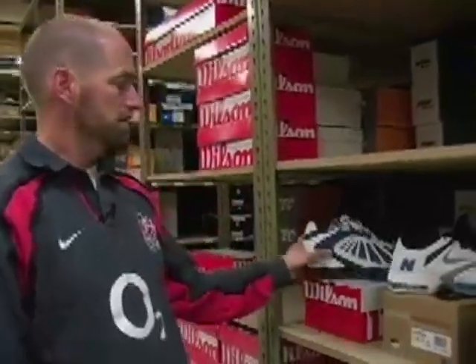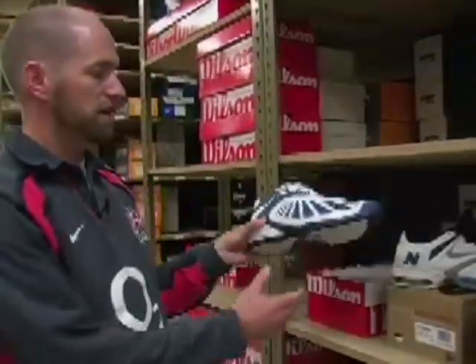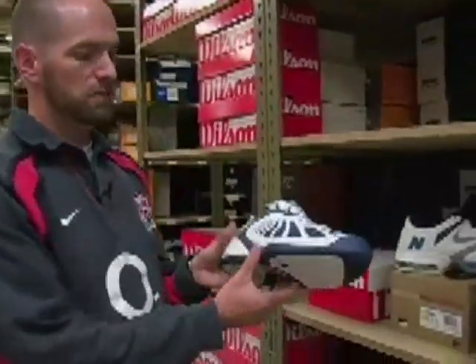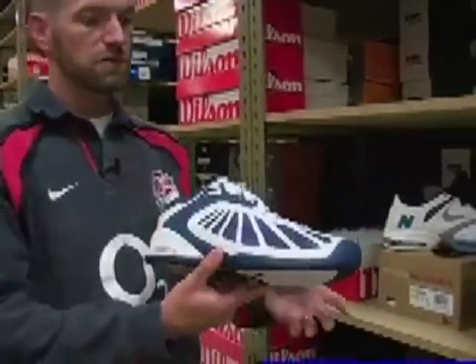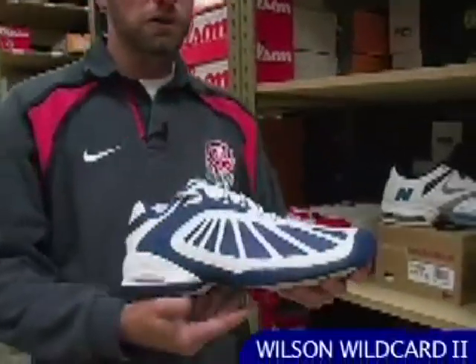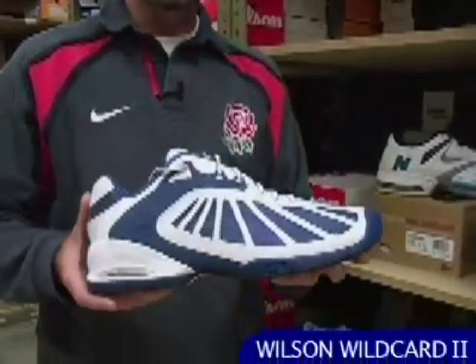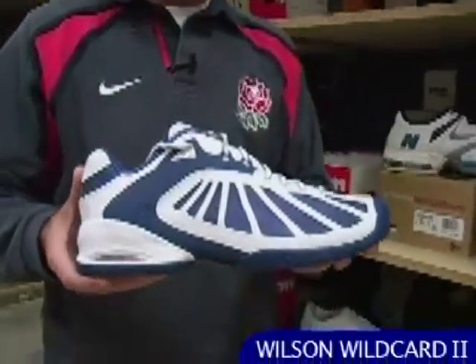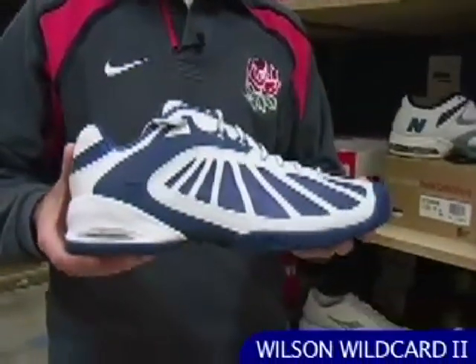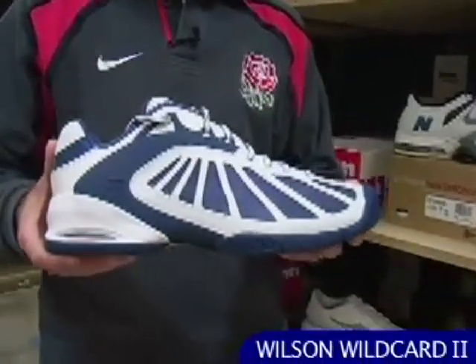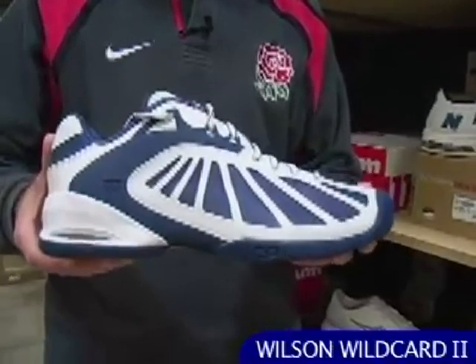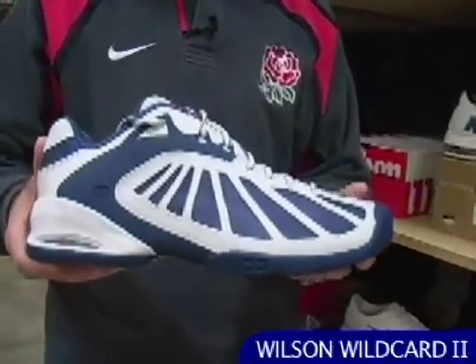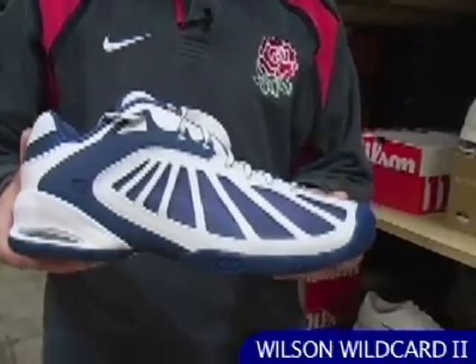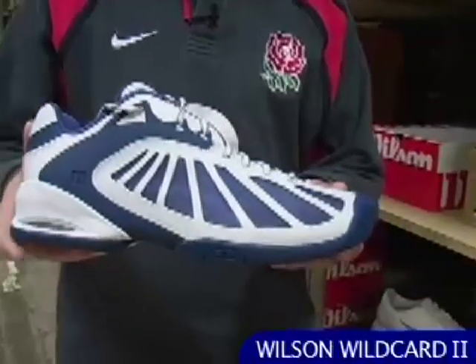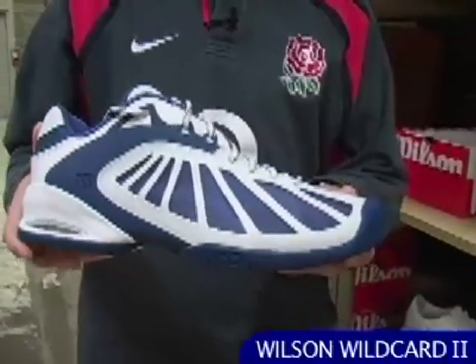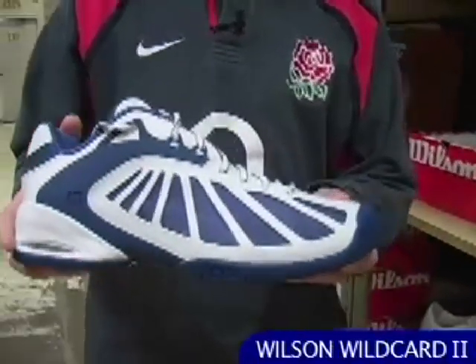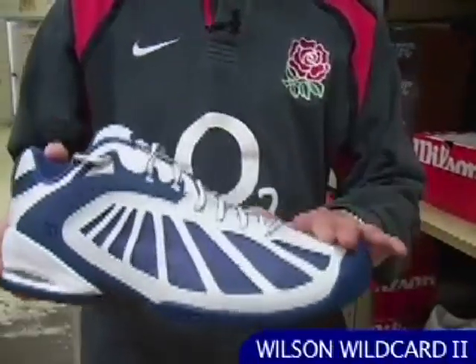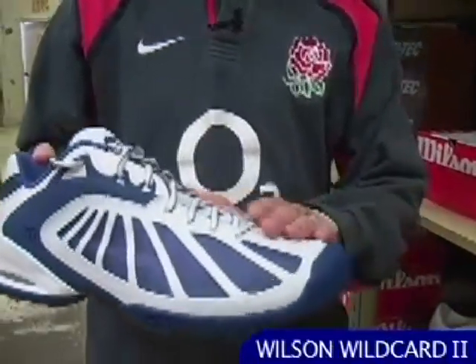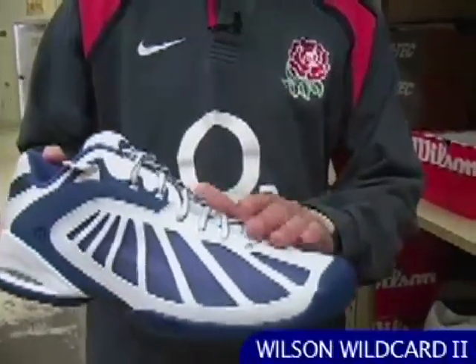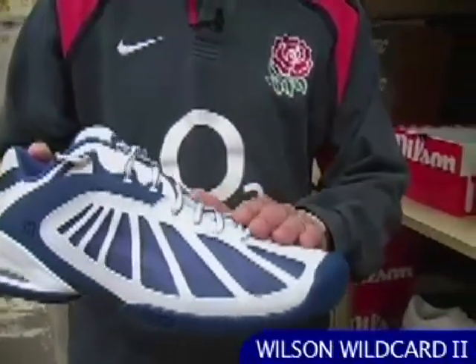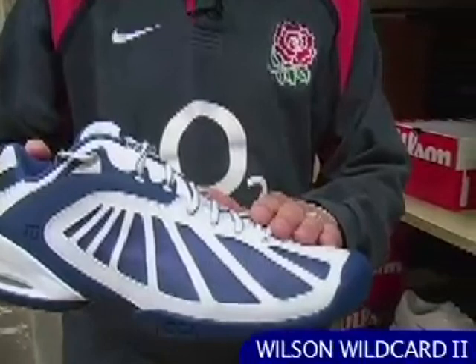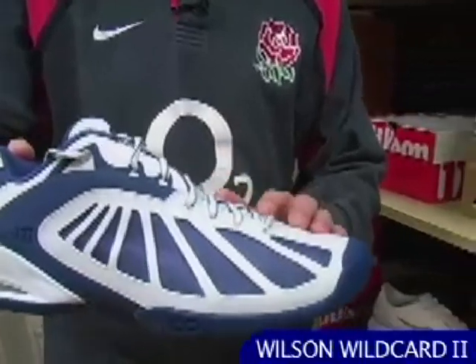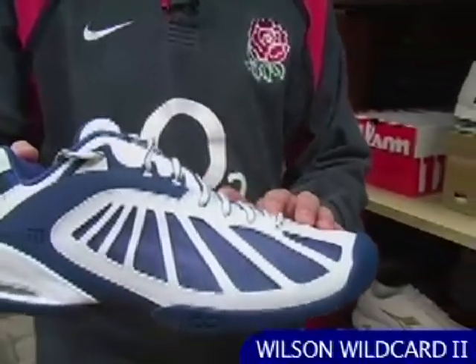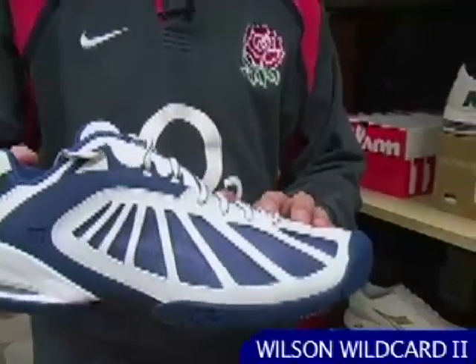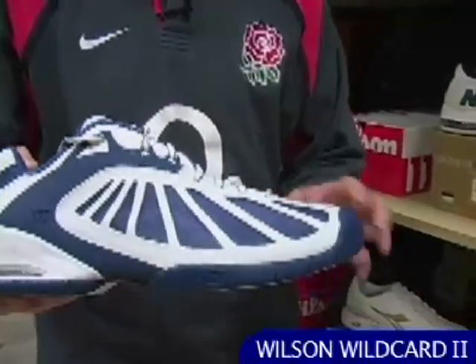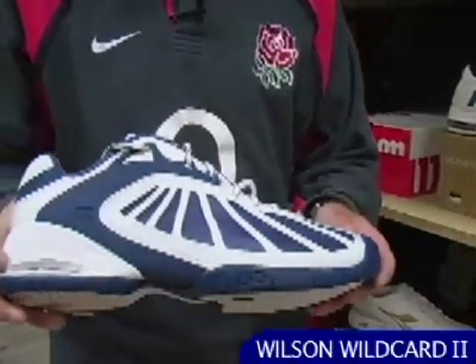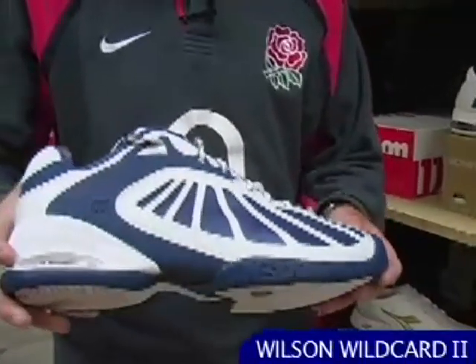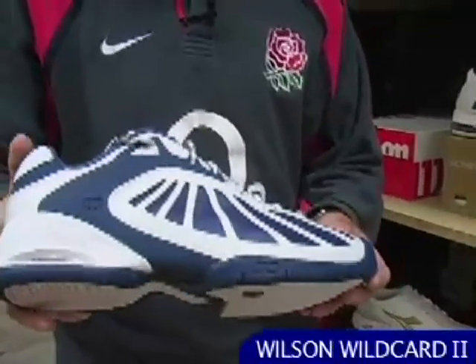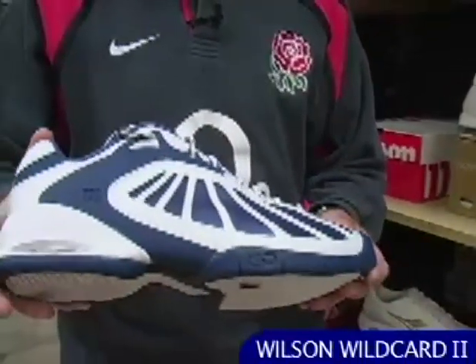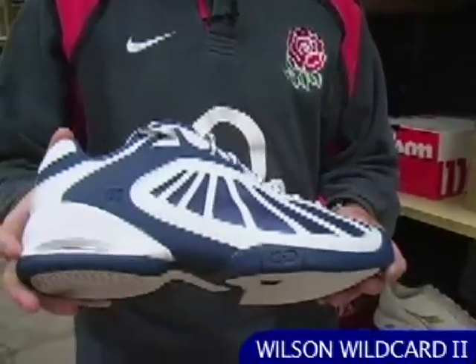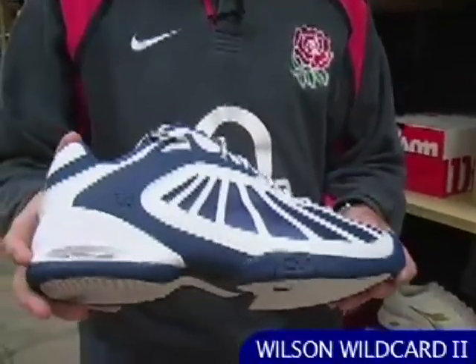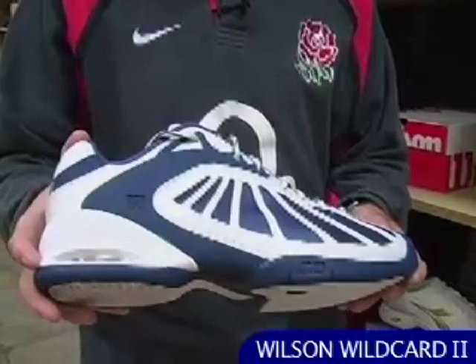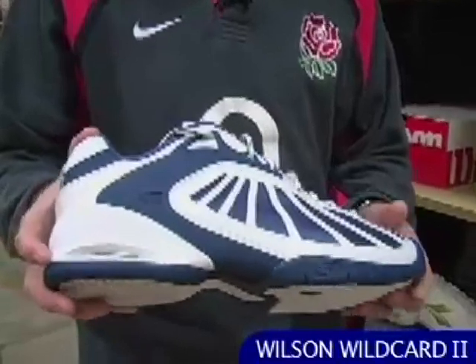This right here is the Wilson Wild Card 2, an update to Wilson's Wild Card. It's a really nice supple upper here in the front in the vamp, so no break-in comfort. You put this shoe on out of the box, go straight out on the court and you're ready to go.